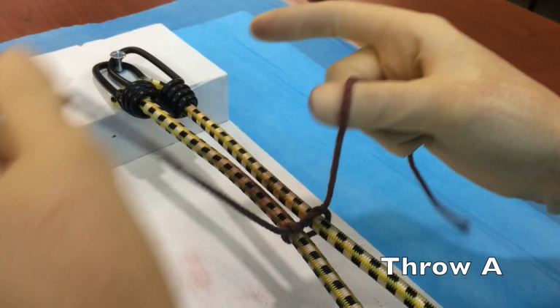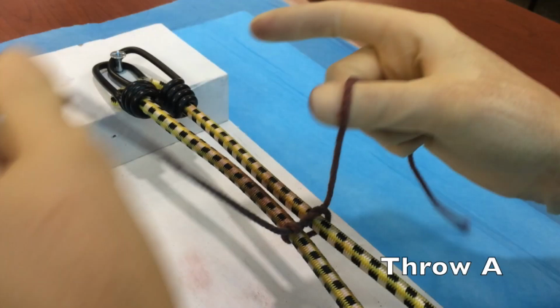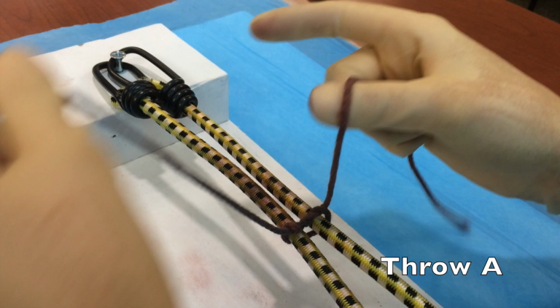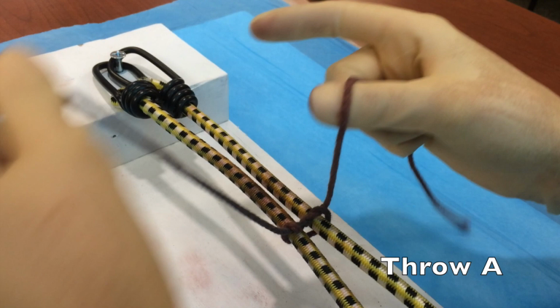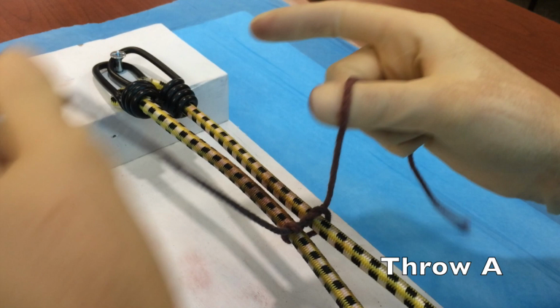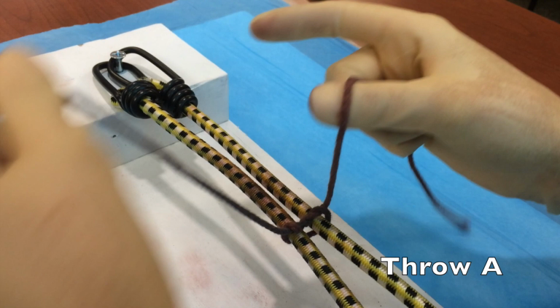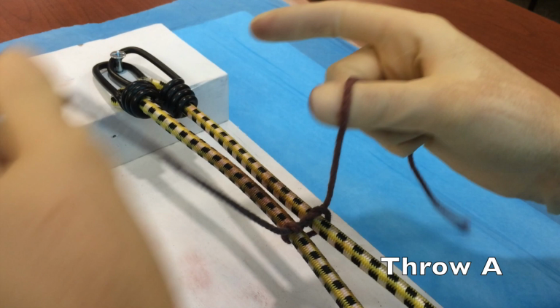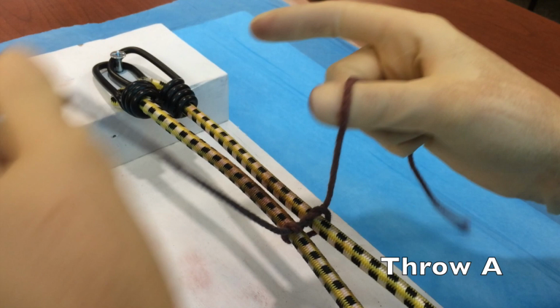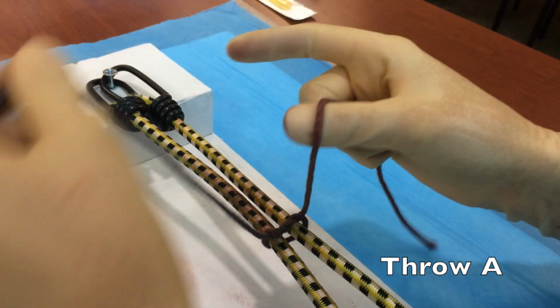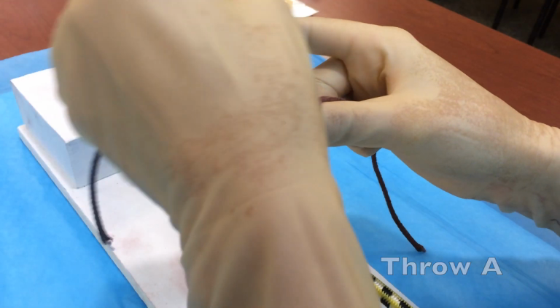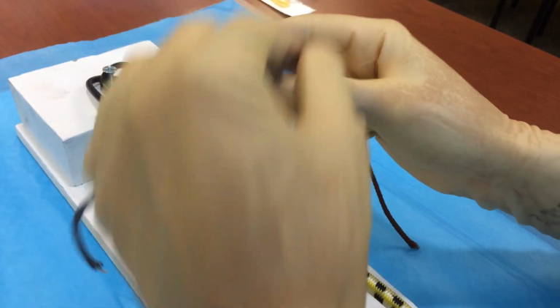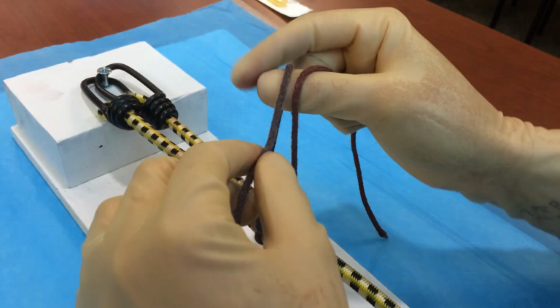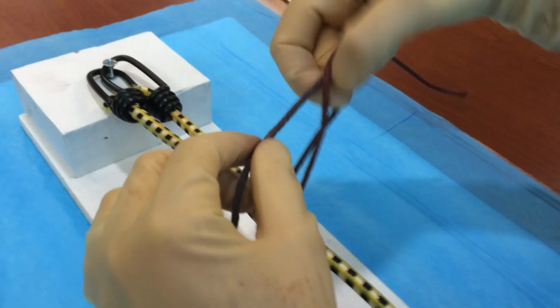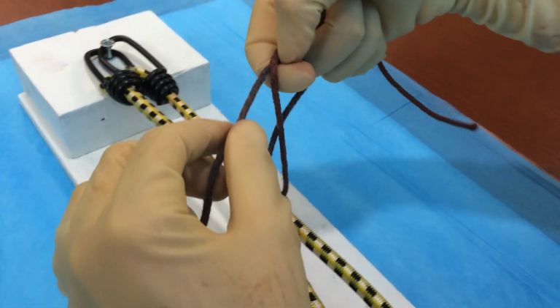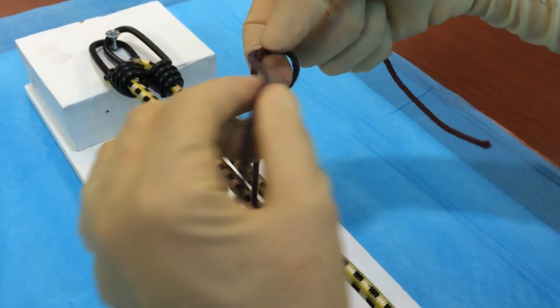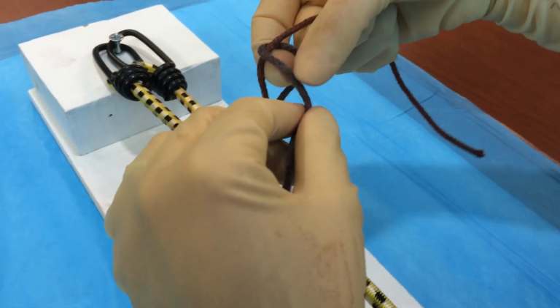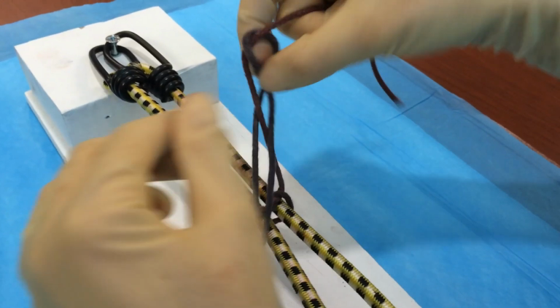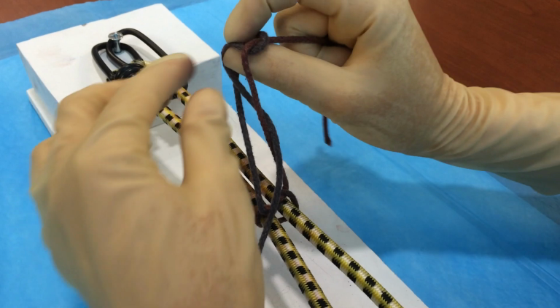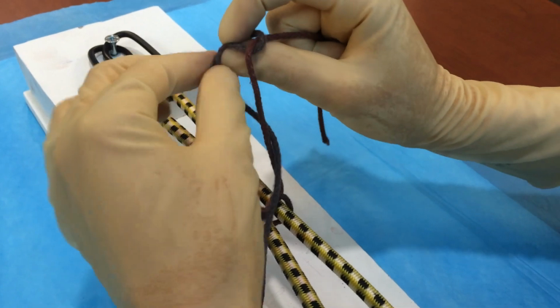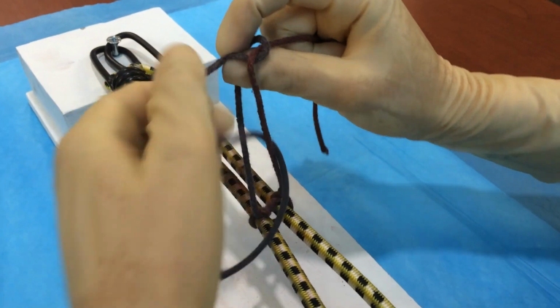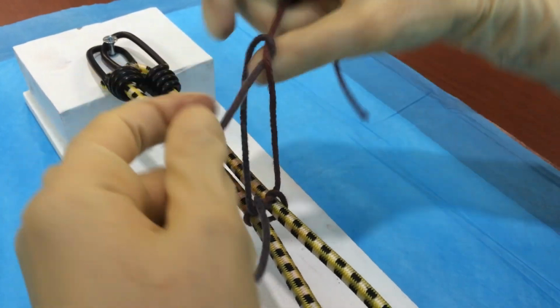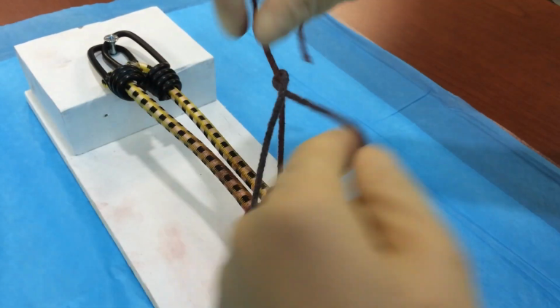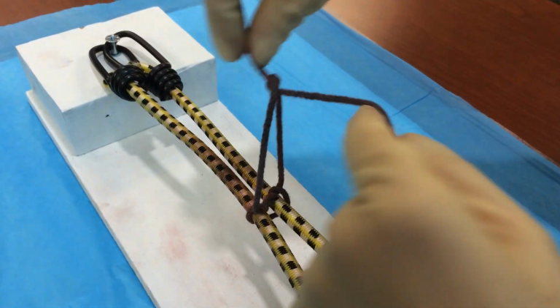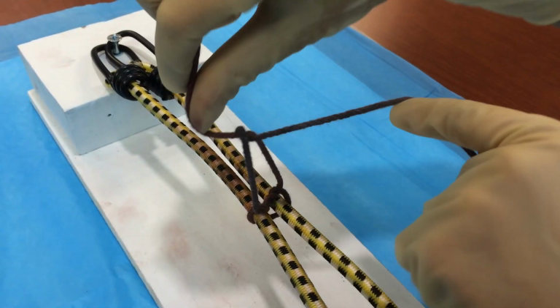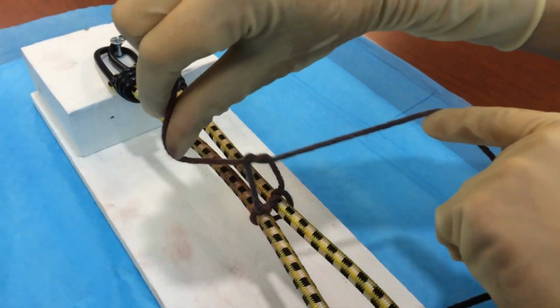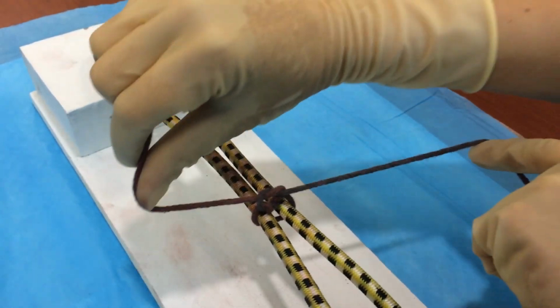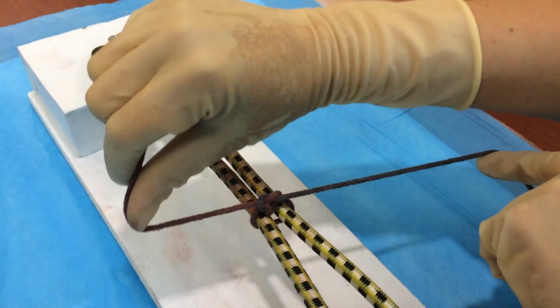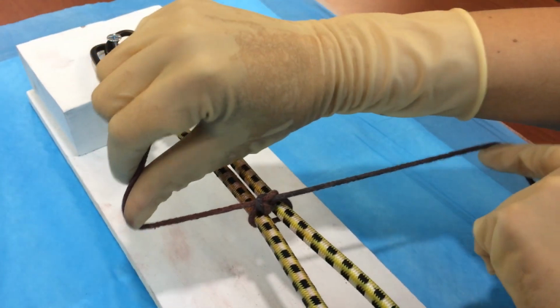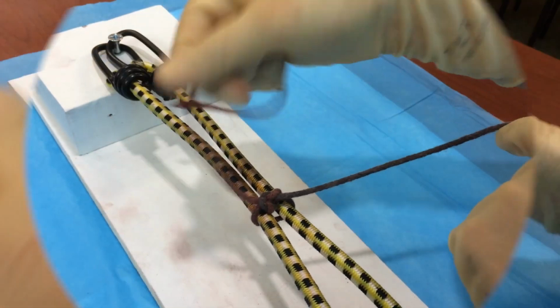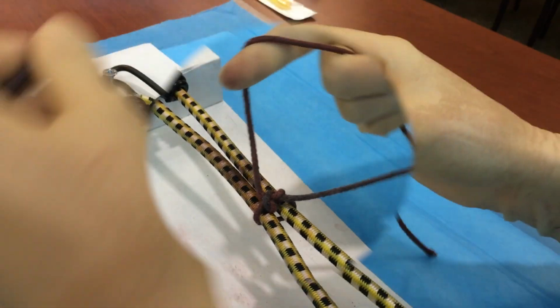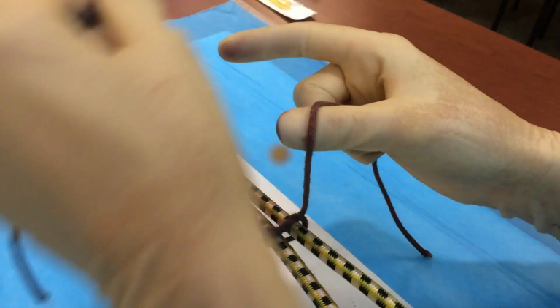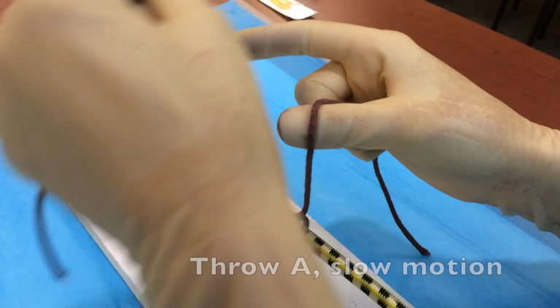Now we're going to talk about the two throws involved in creating the surgeon's knot. We'll call this throw A. Let's first watch it in full speed, and now let's break it down in slow motion.